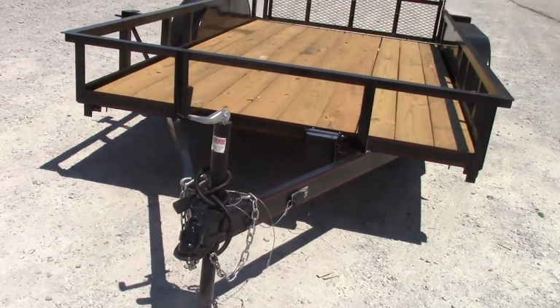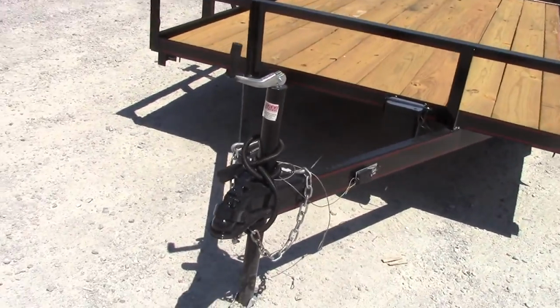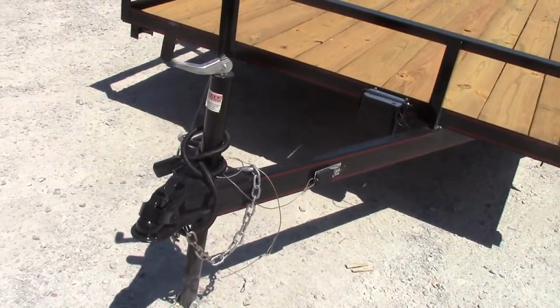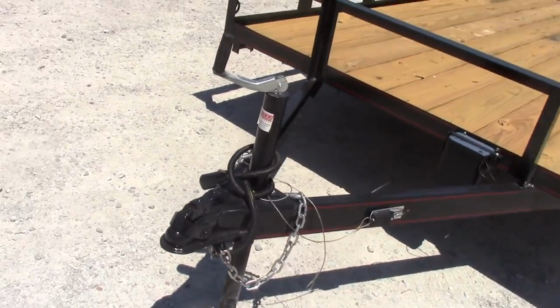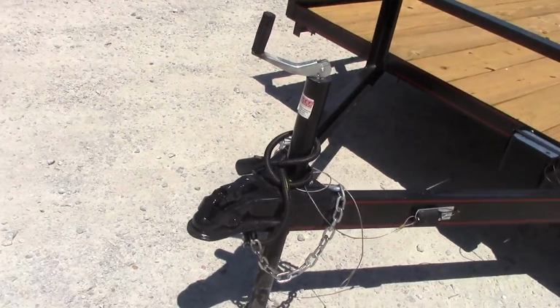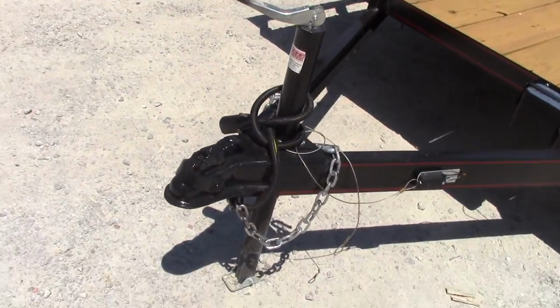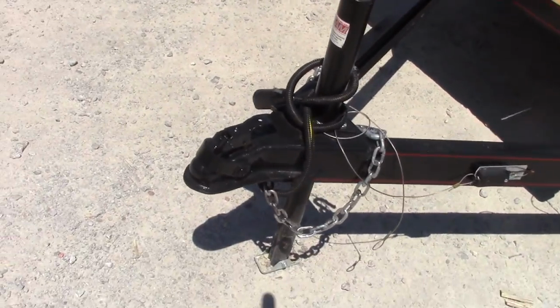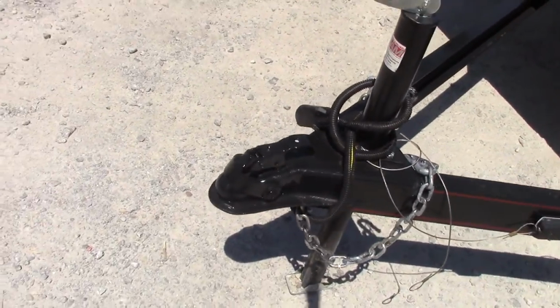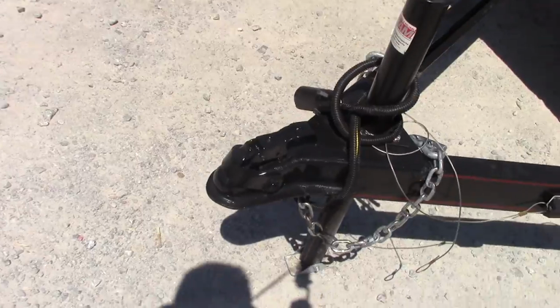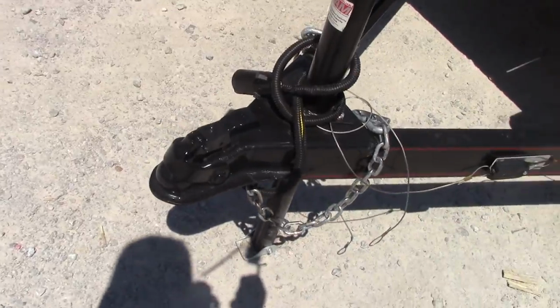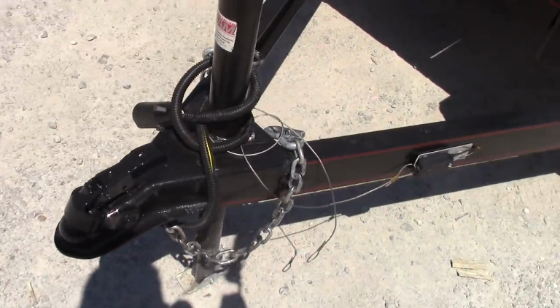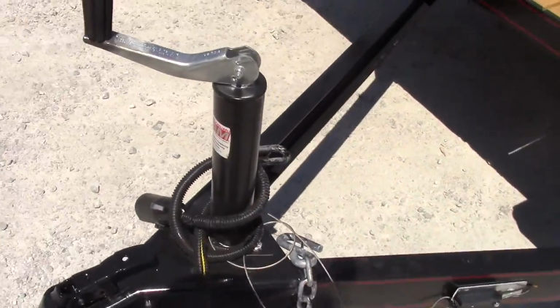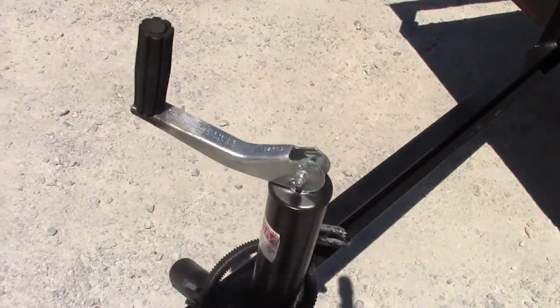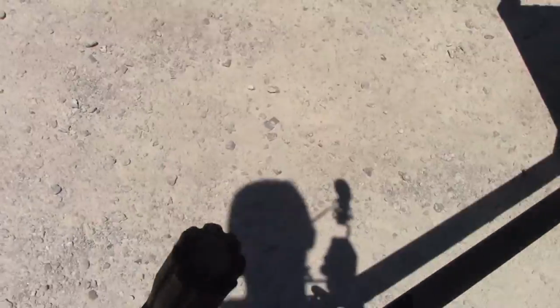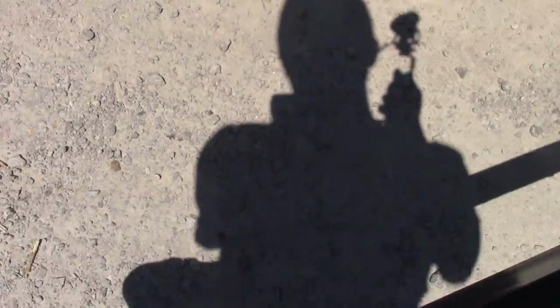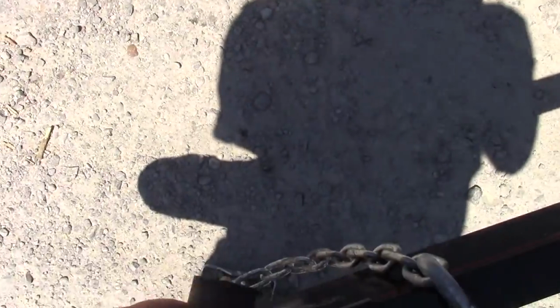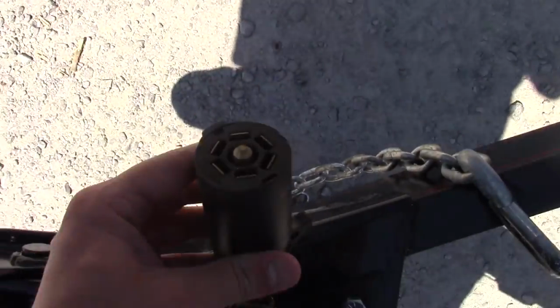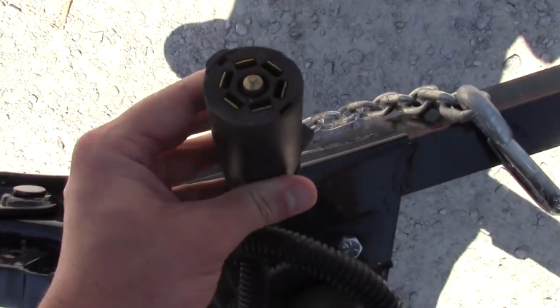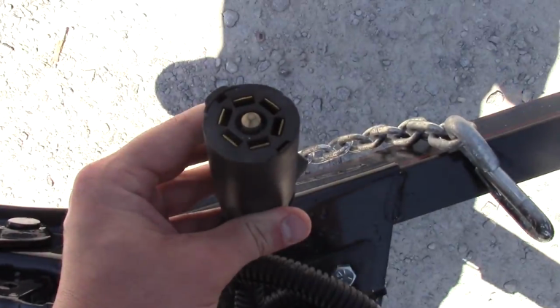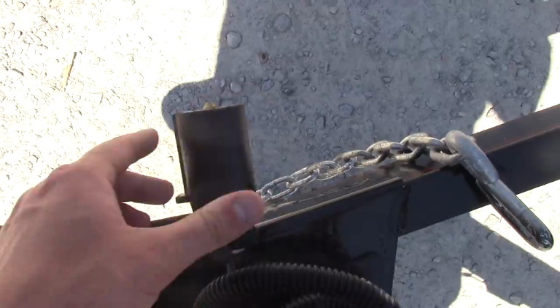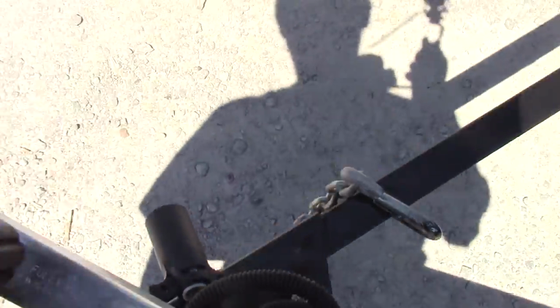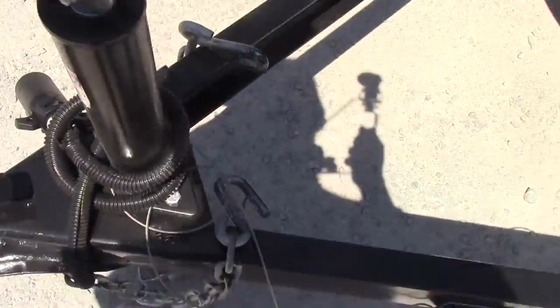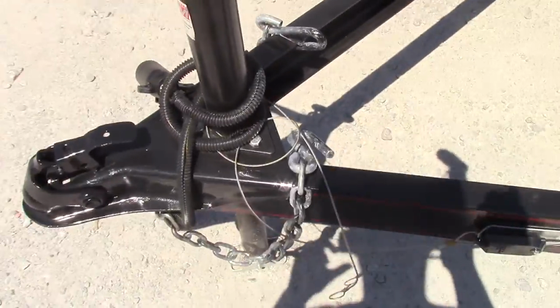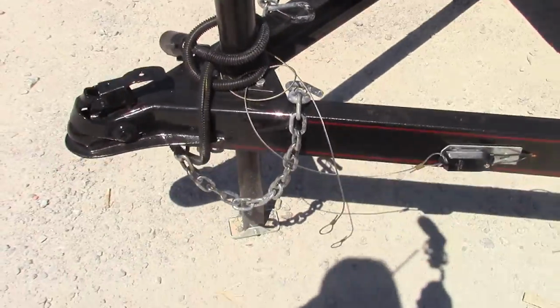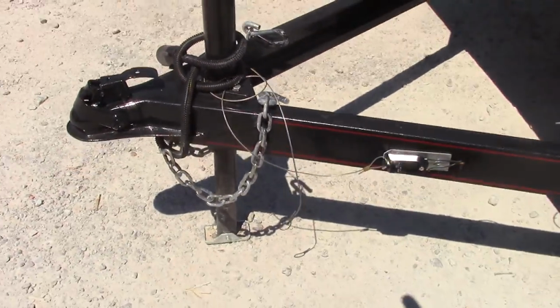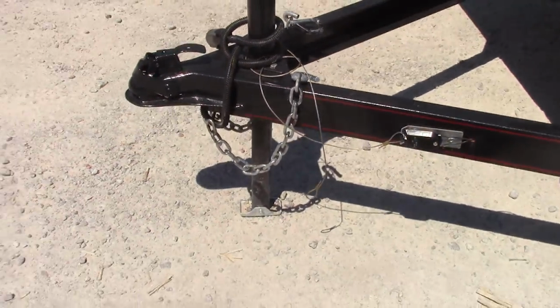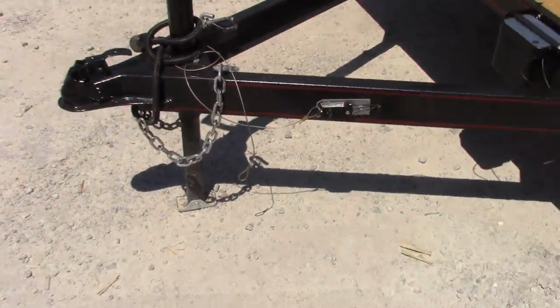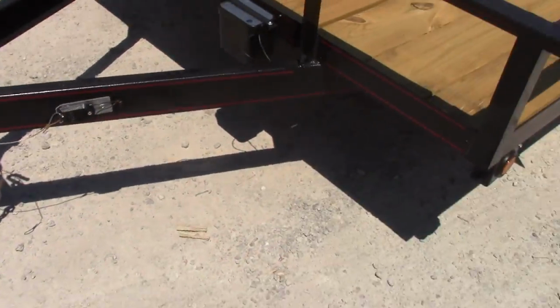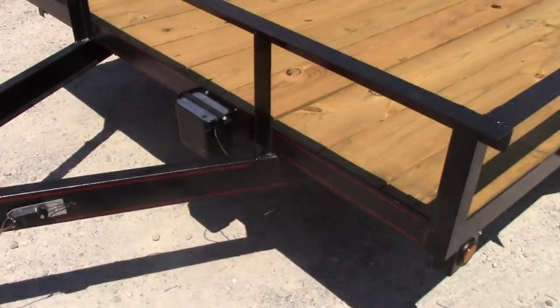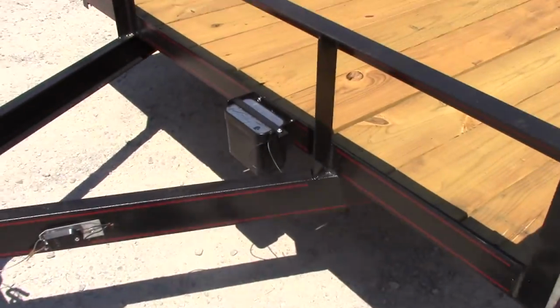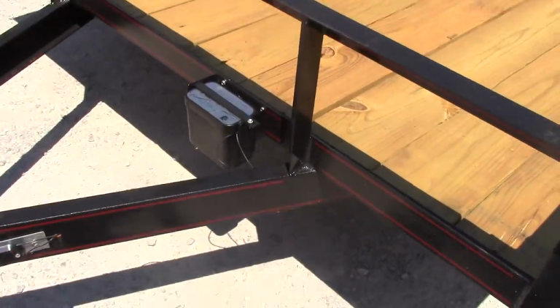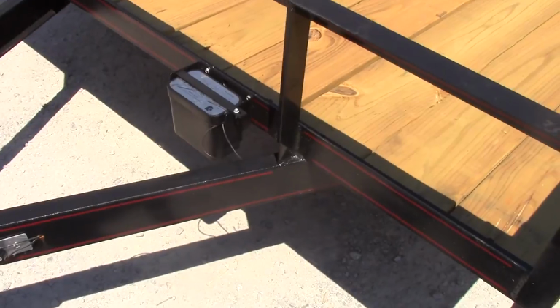The 6.4 by 14 comes with a 2-inch ball to hook up. The lights on this one will be your 7-pin connection. Got your safety chains, and then you have your brake box right there.